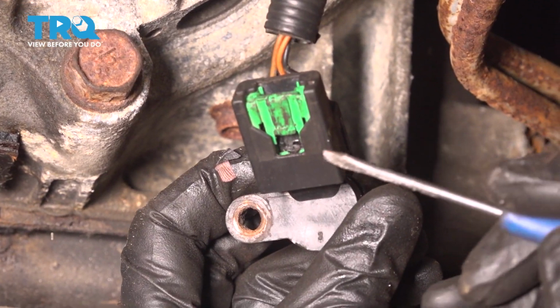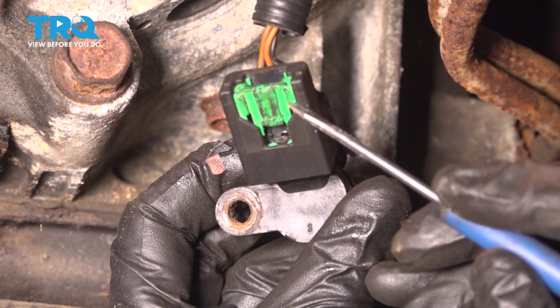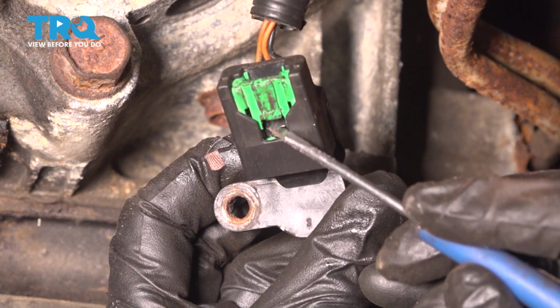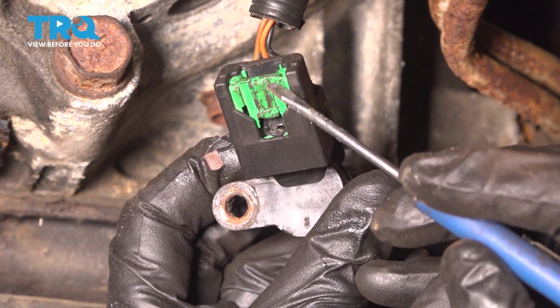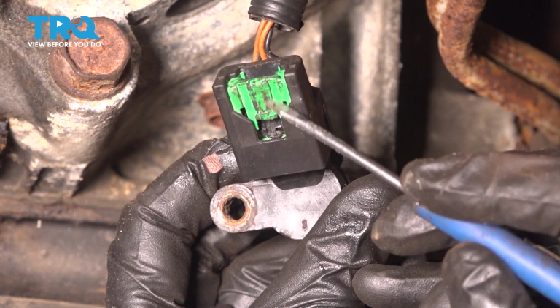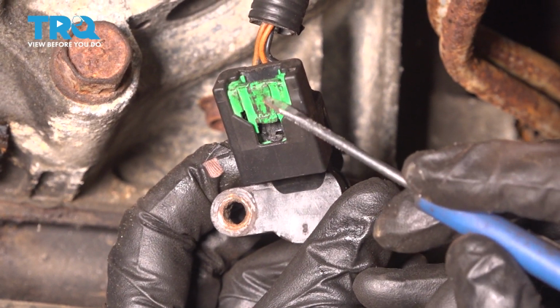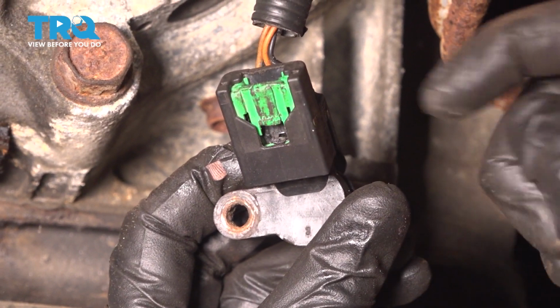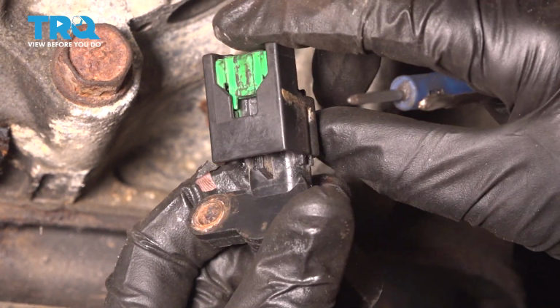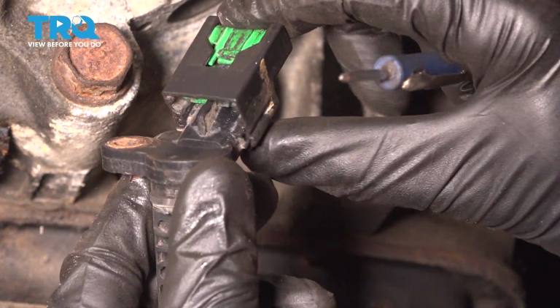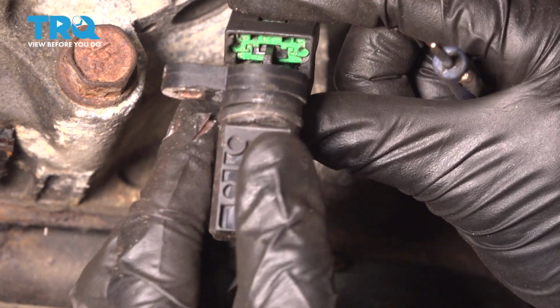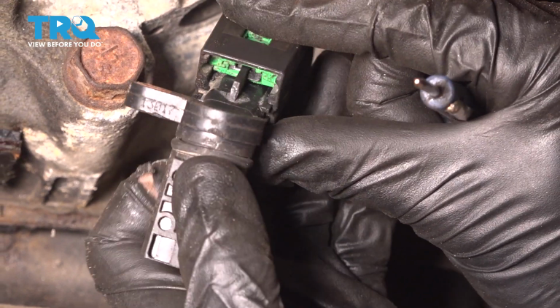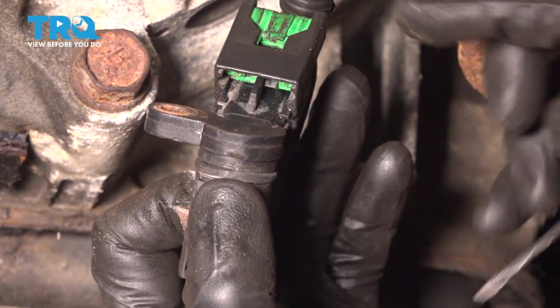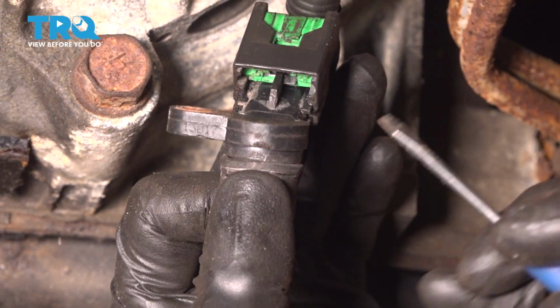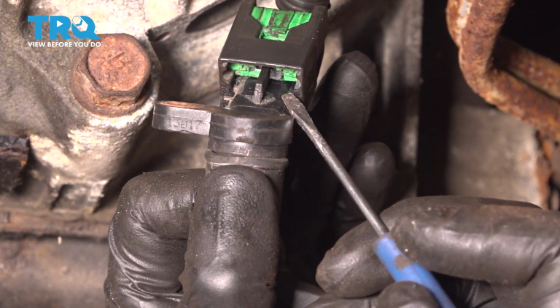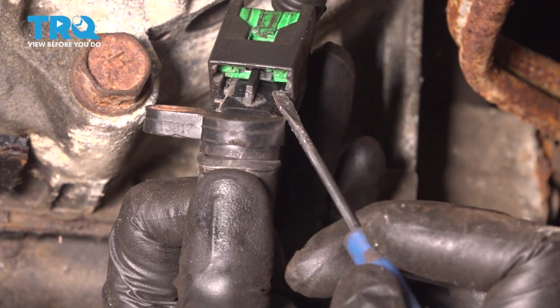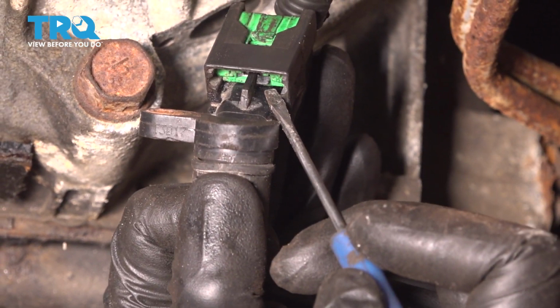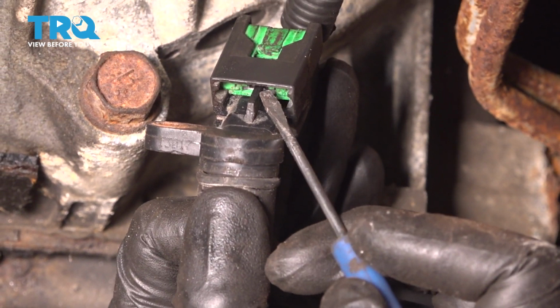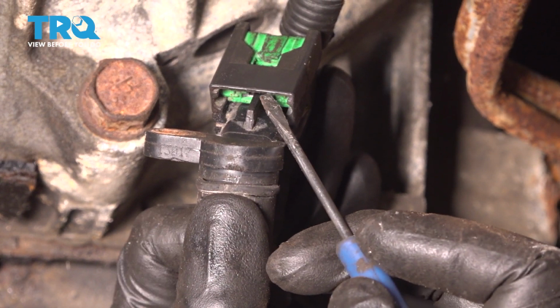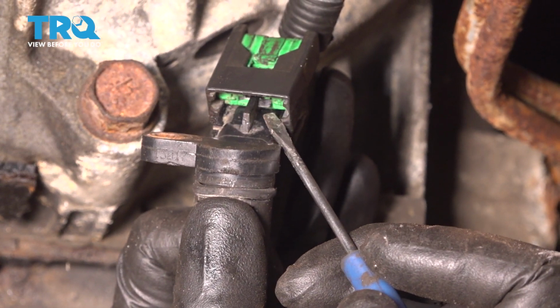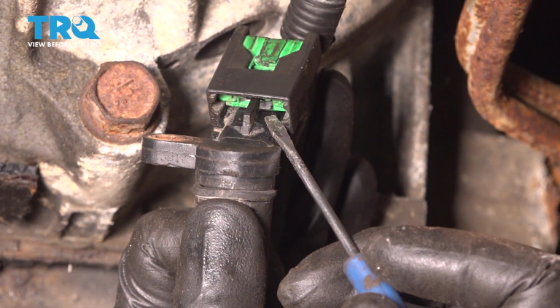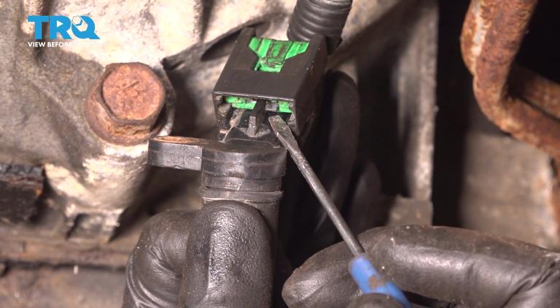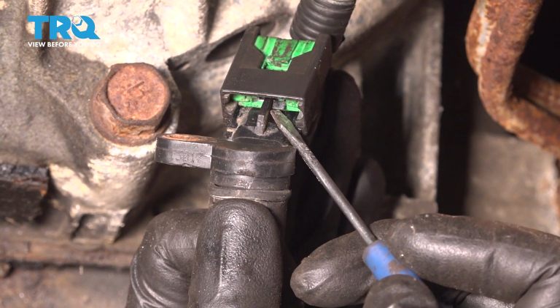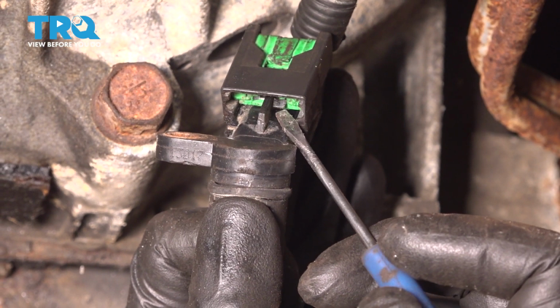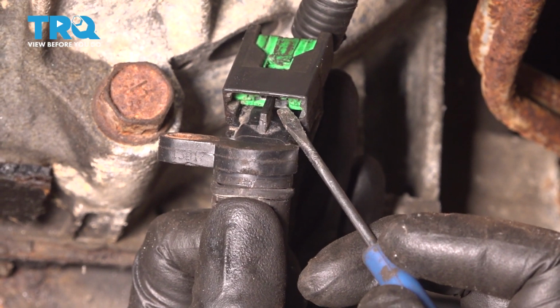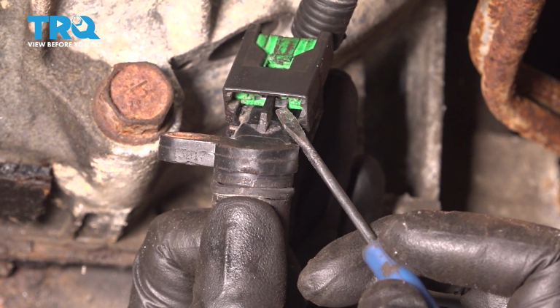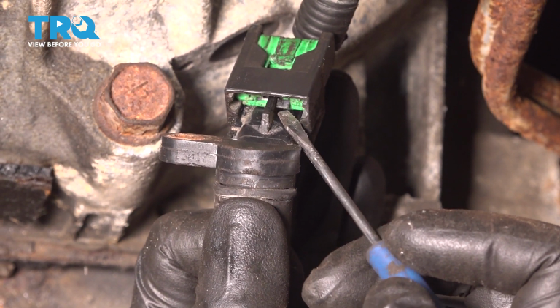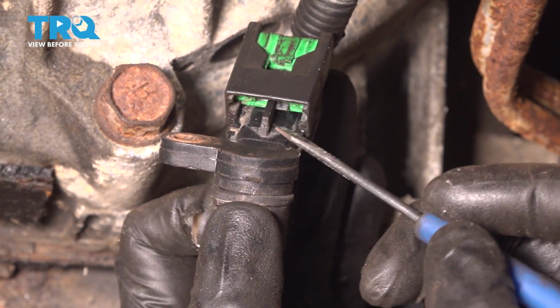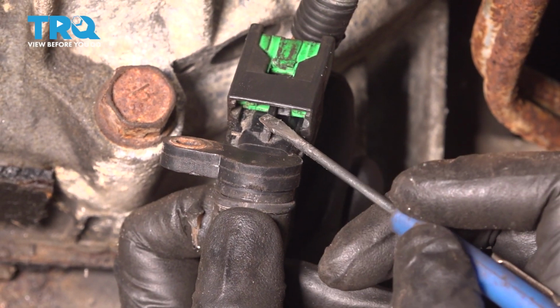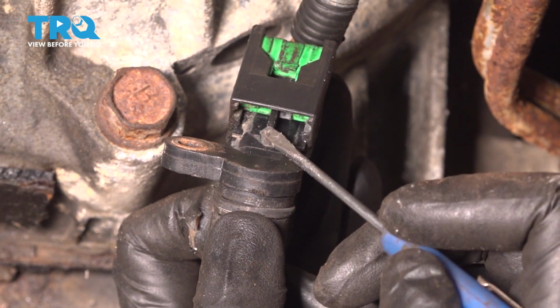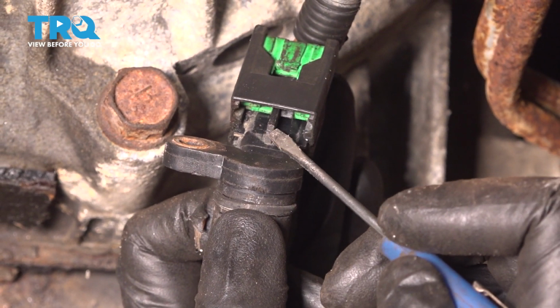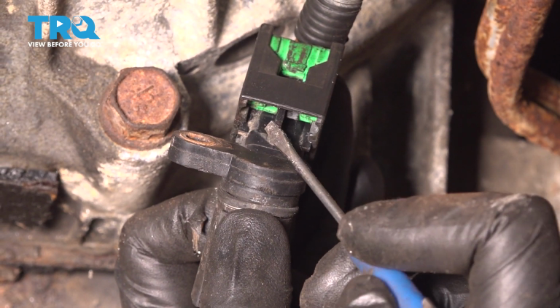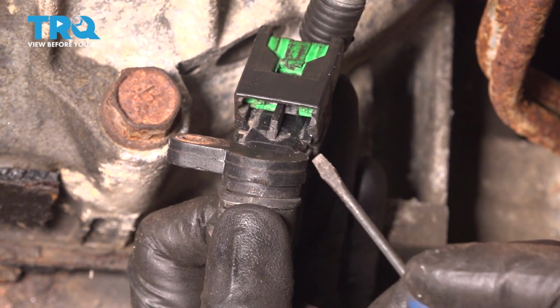Once you have it down, you want to pay attention to this area right here. When I turn it and look inside, you're going to find the other area of the green, and you'll find a little black tab on either side of this black area on the sensor.